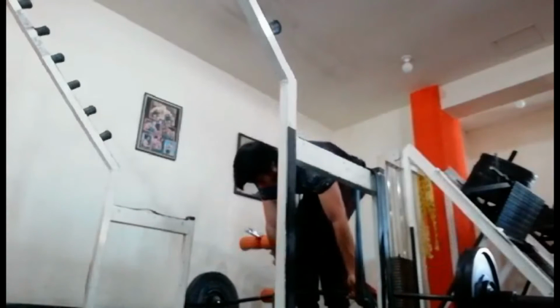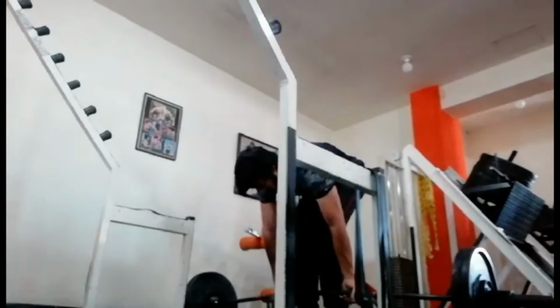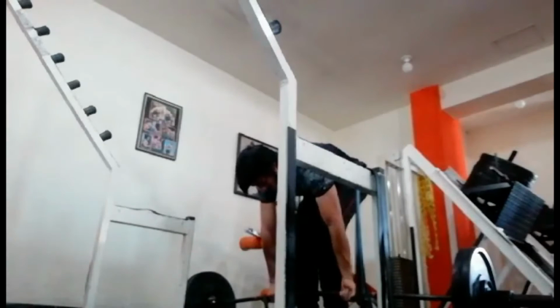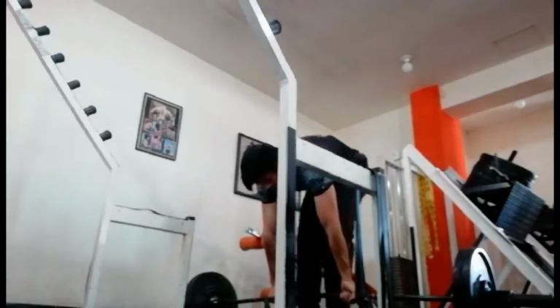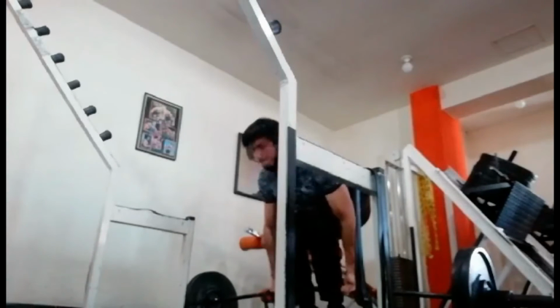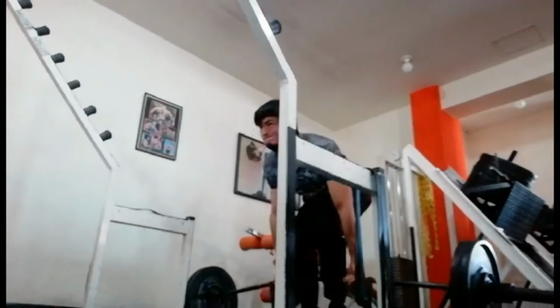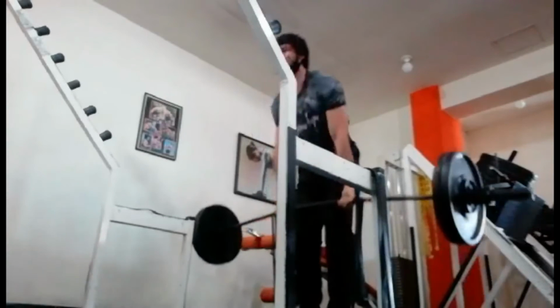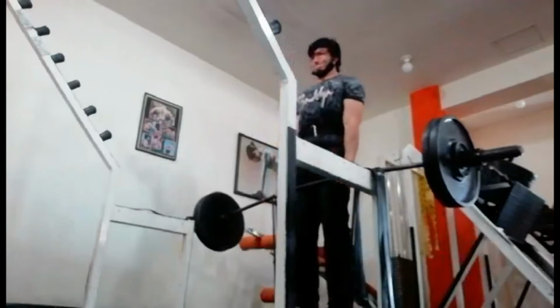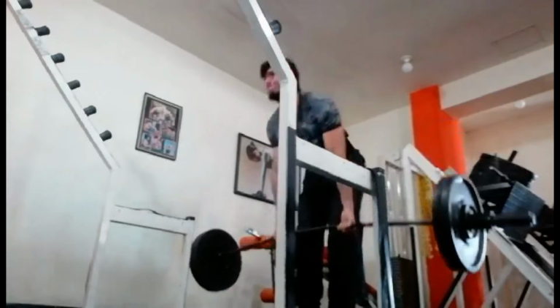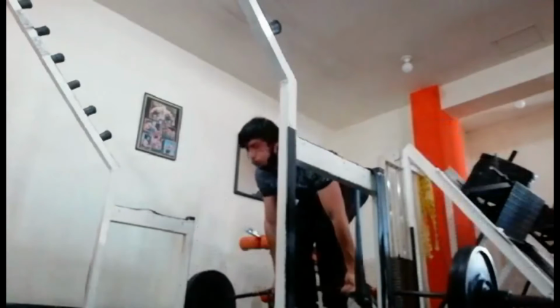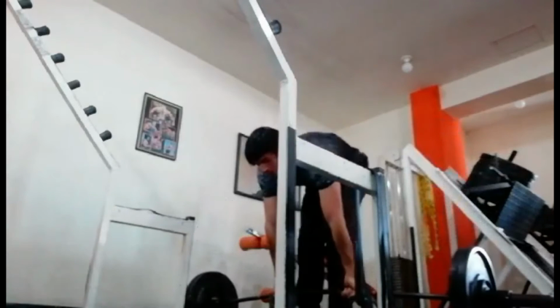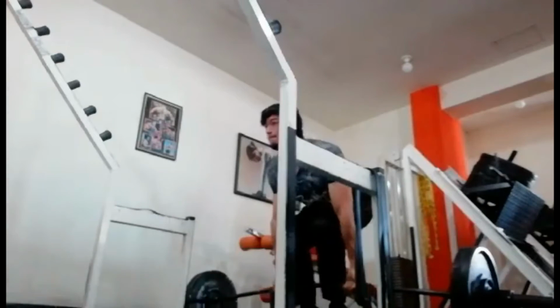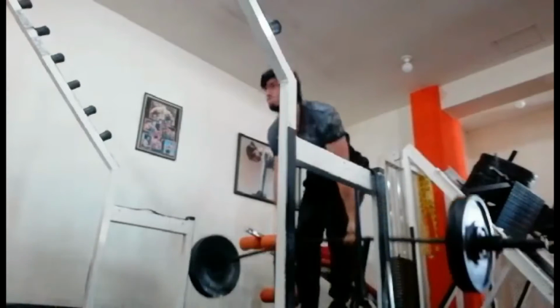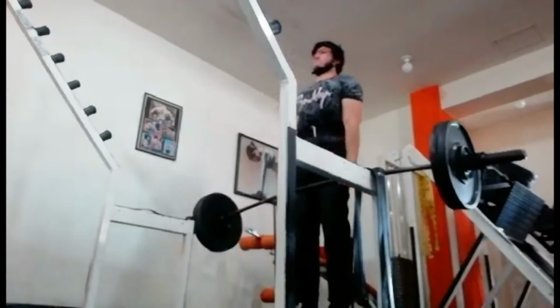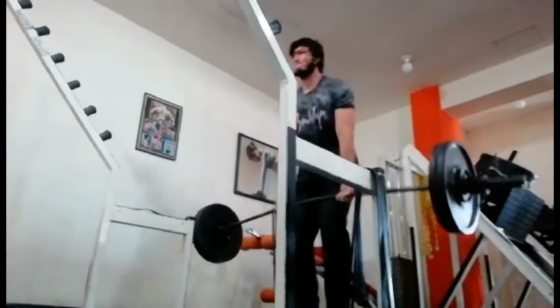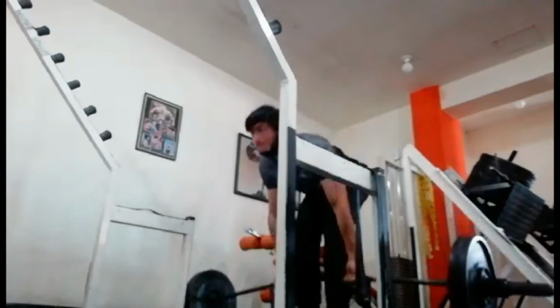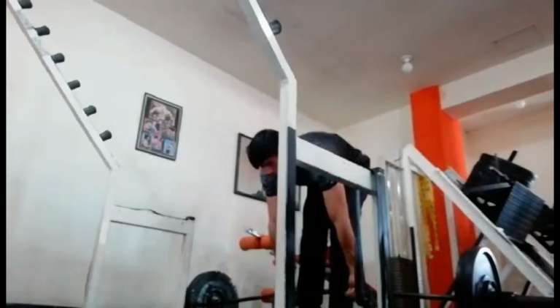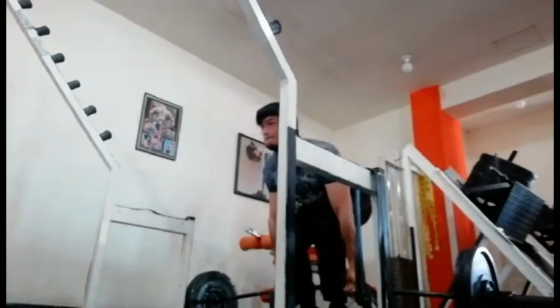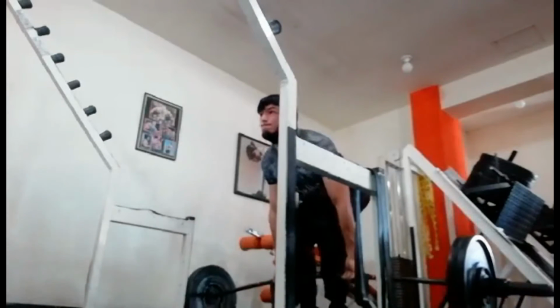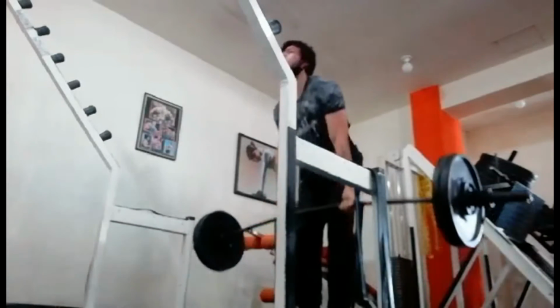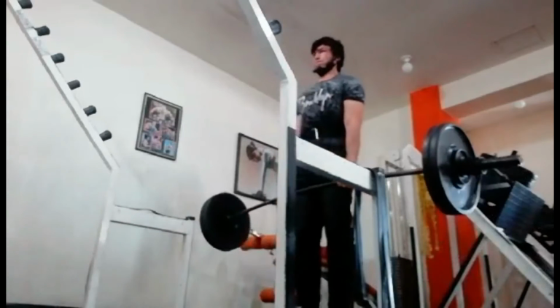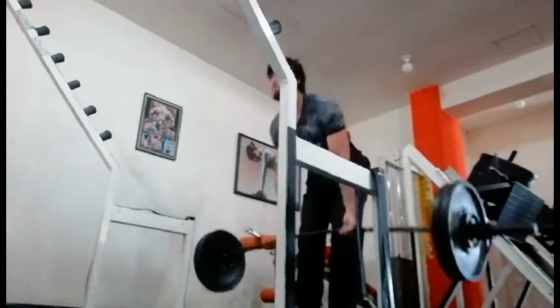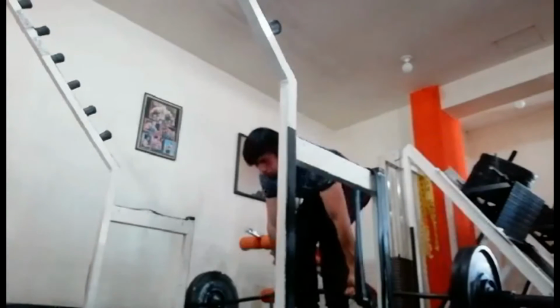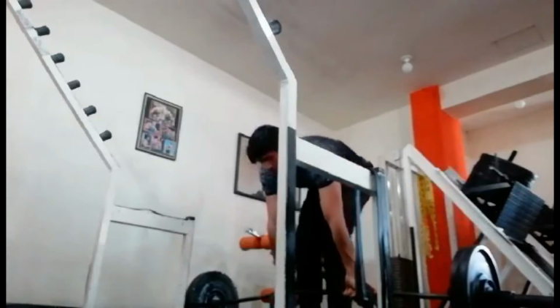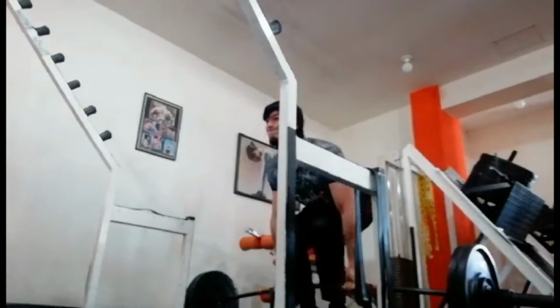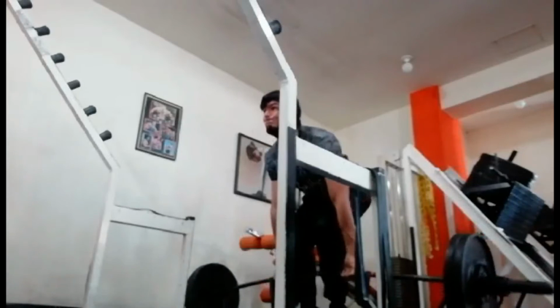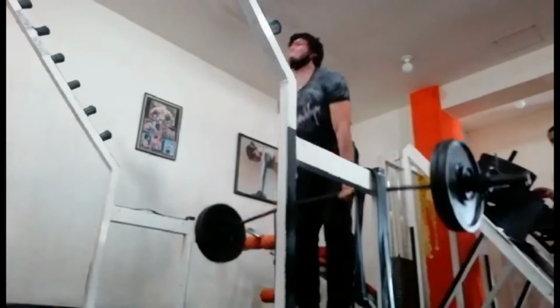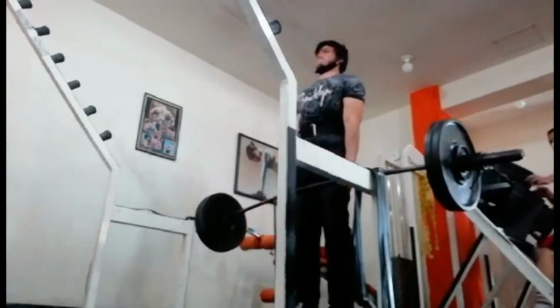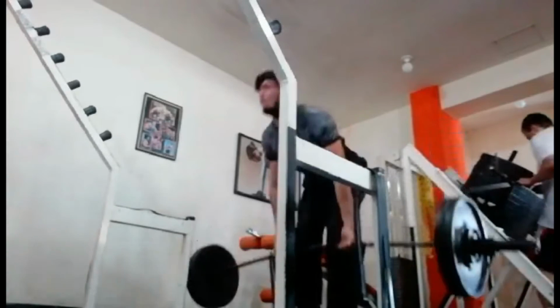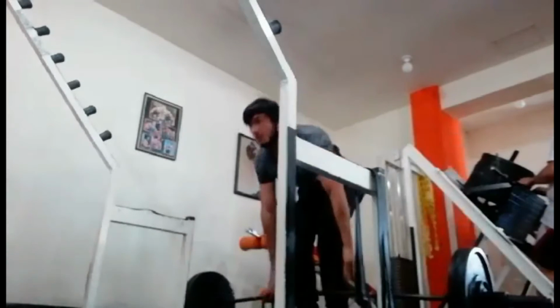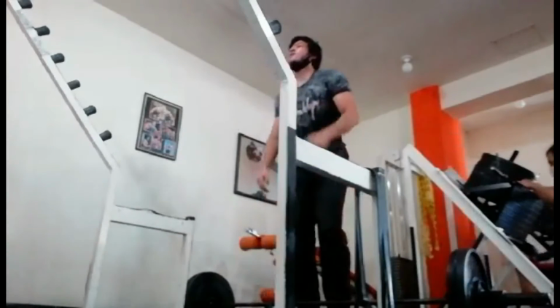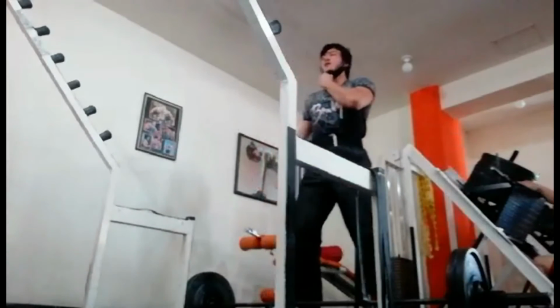I did the deficit deadlifts with 100 pounds of band tension. The way the bands are secured is basically there is a plate, which is also creating the deficit, and there is a plate on top of them just holding them together — in case you were wondering.